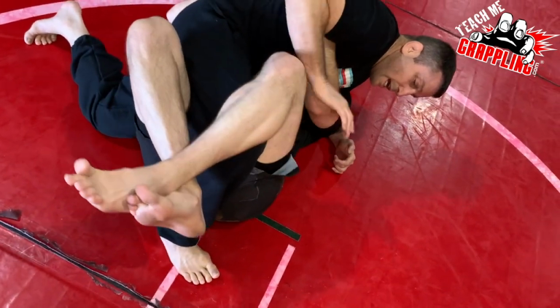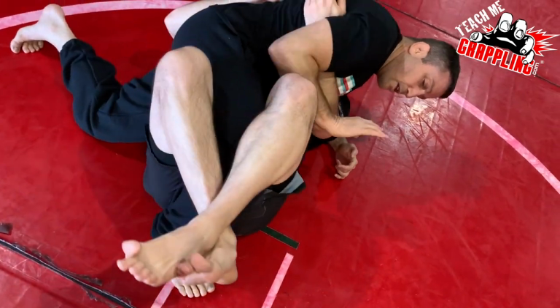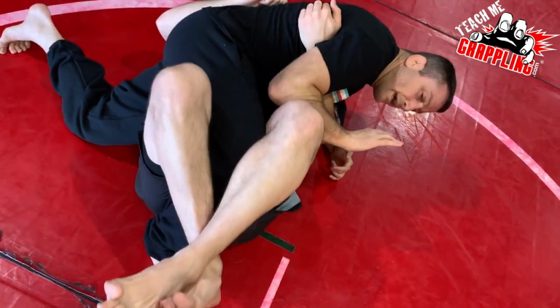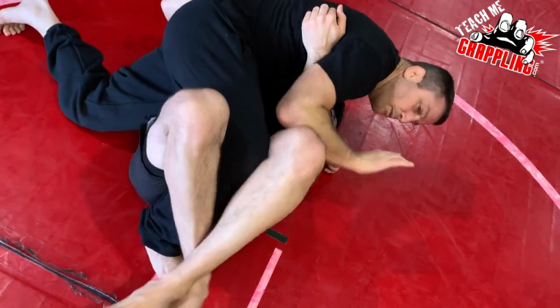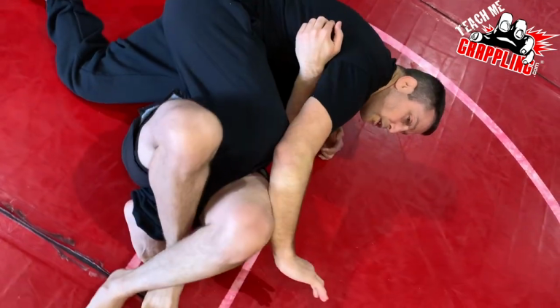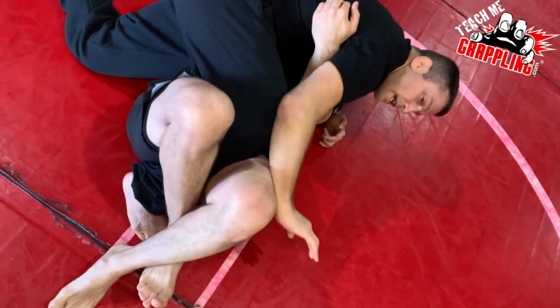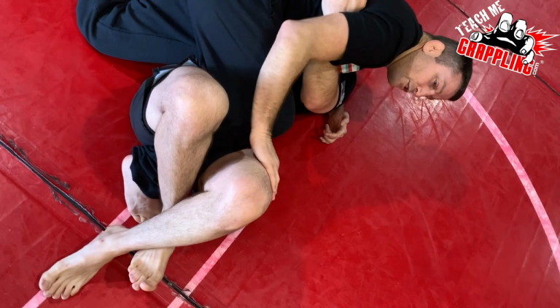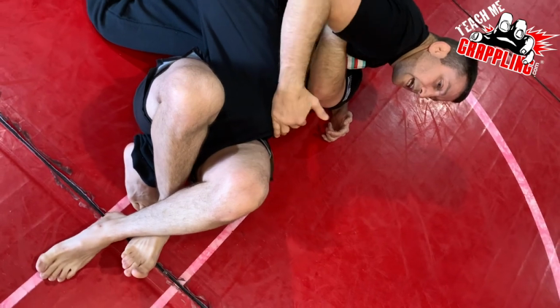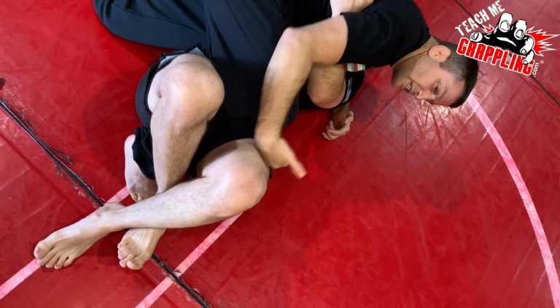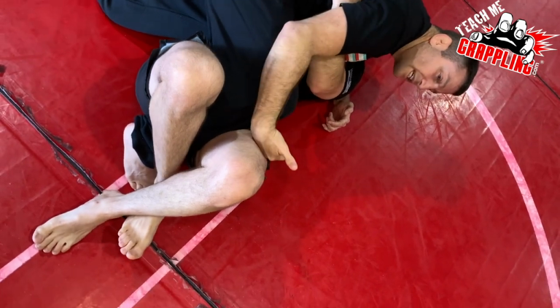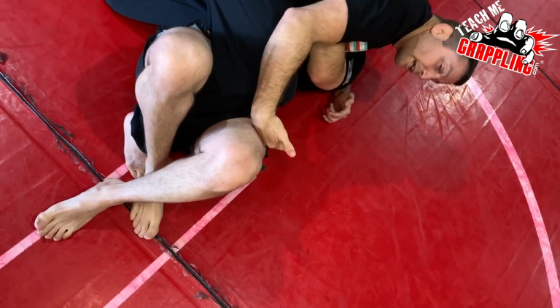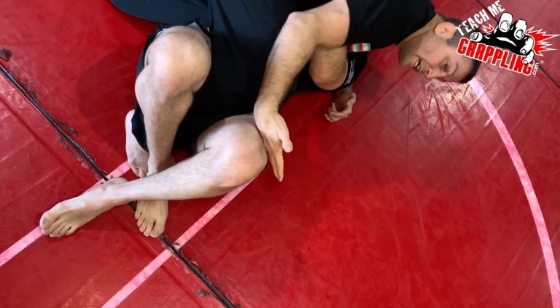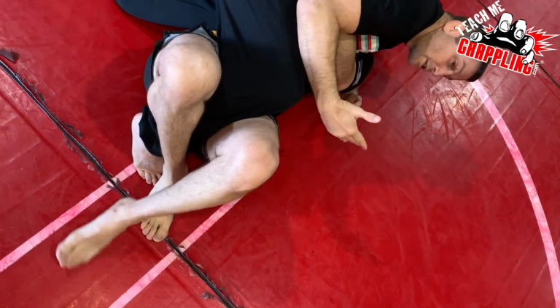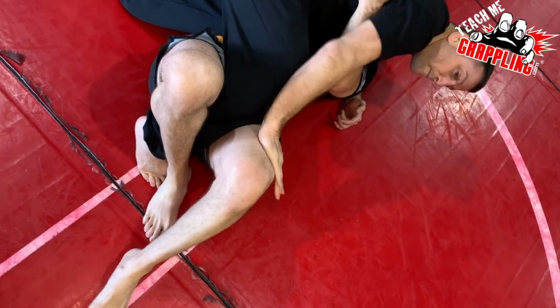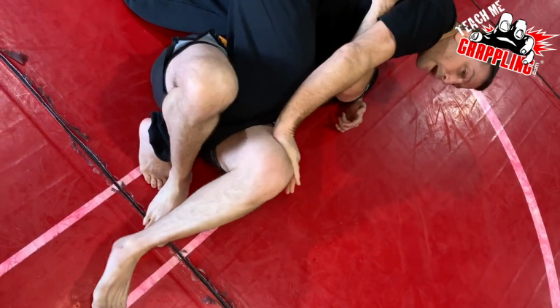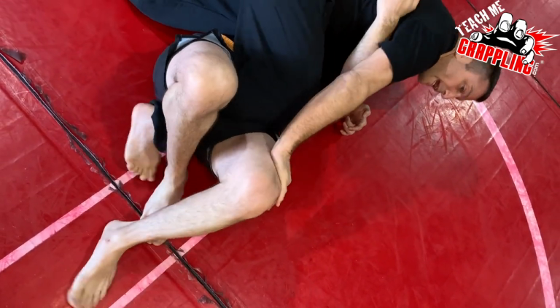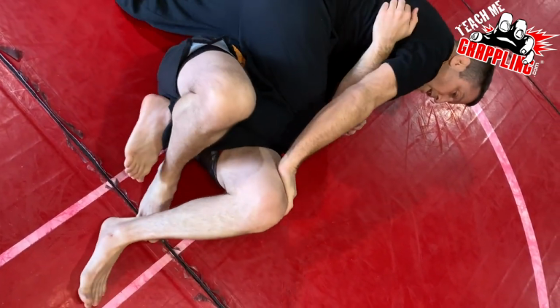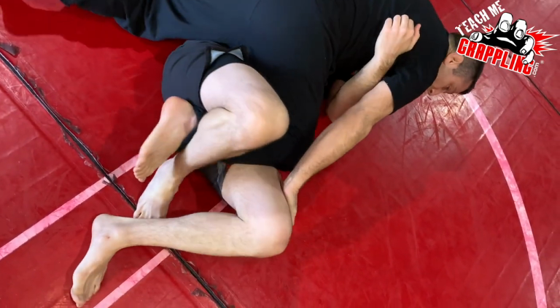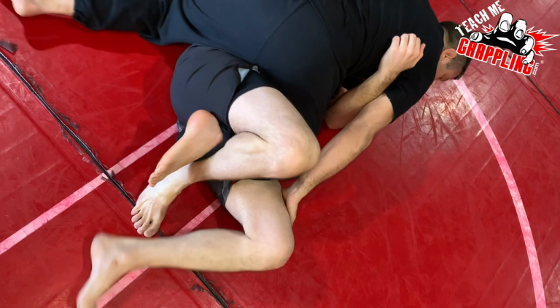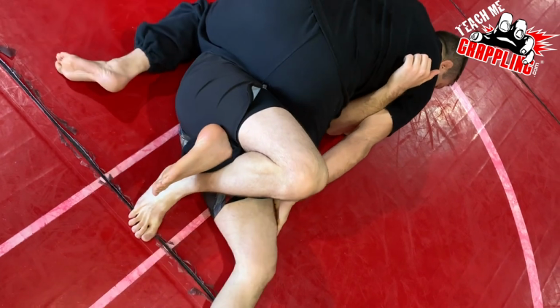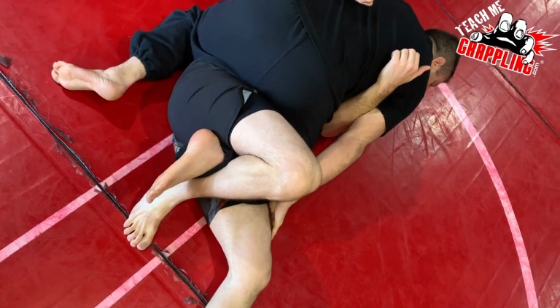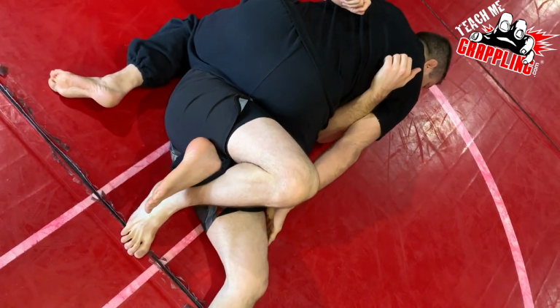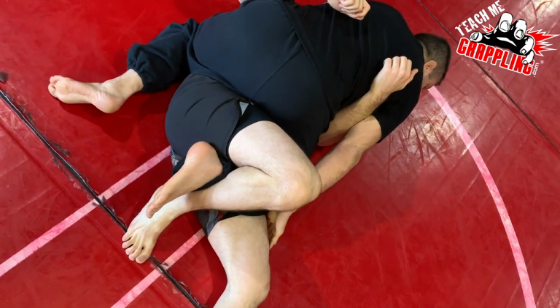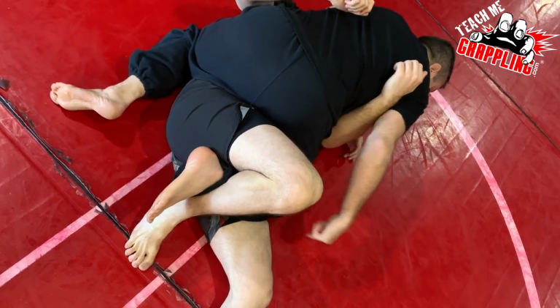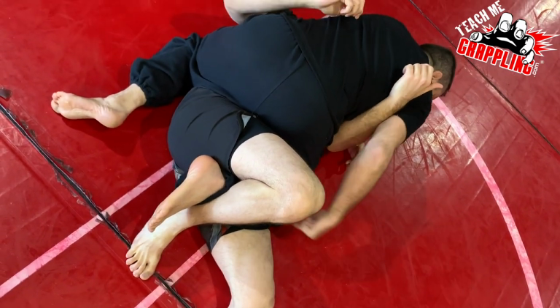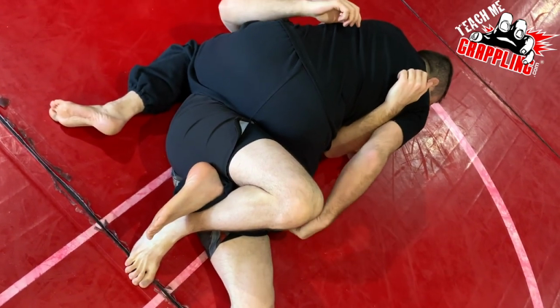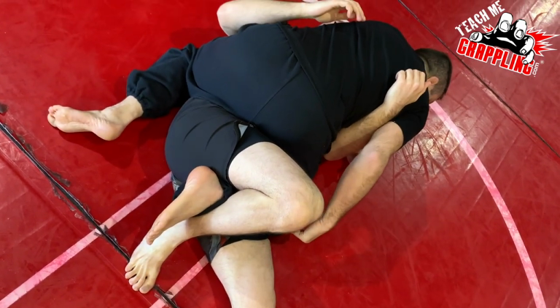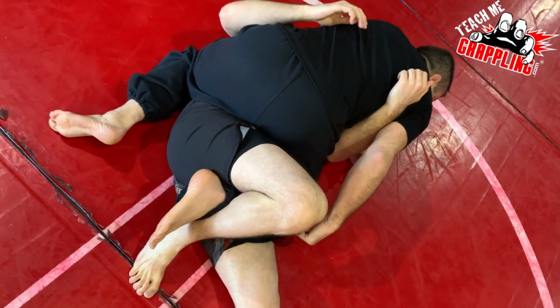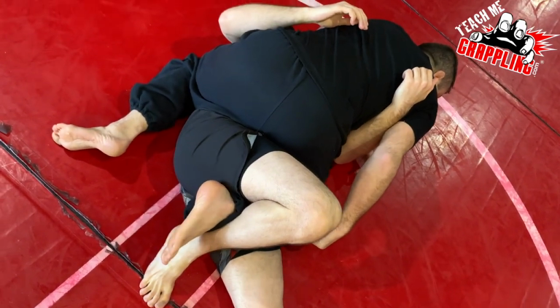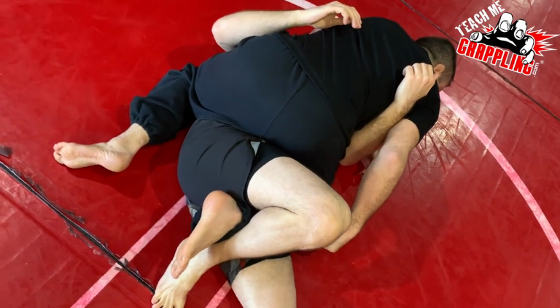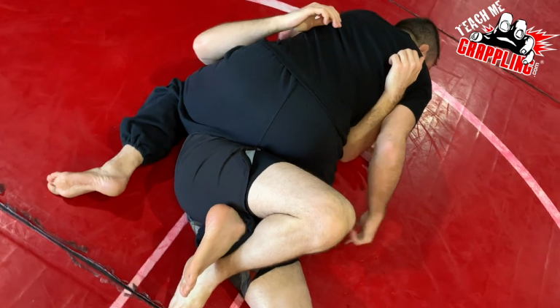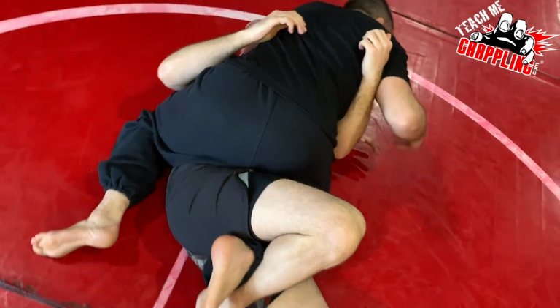And then my elbow — I can use that and slide his leg right off. If he tries to bring it up, I stop it with my hand. My knee's dropping towards the mat. Our knee goes towards the mat.